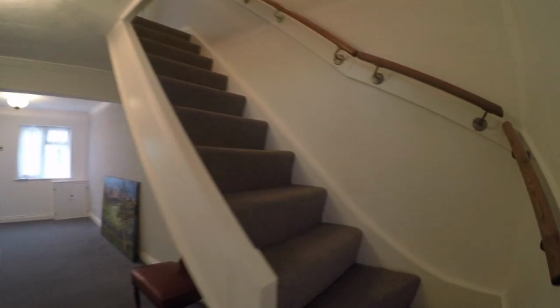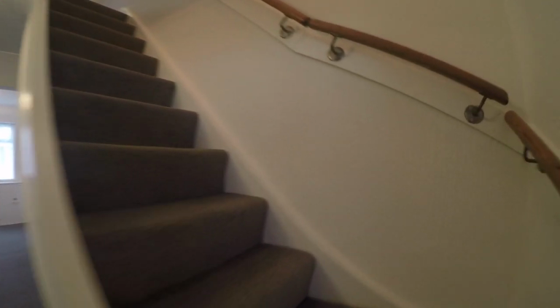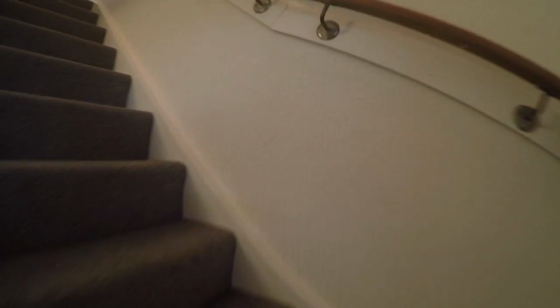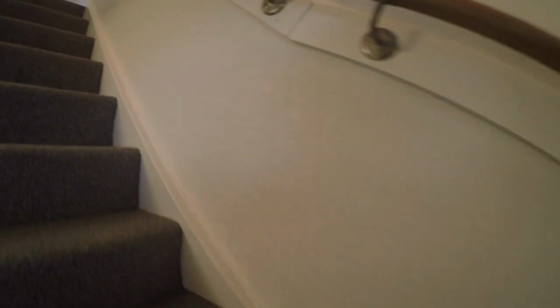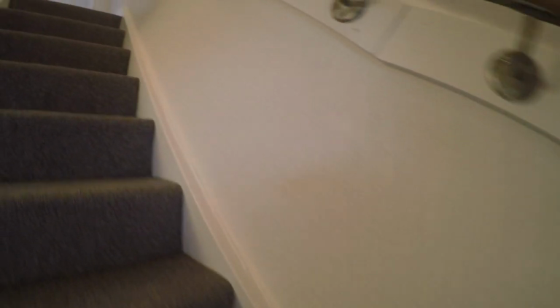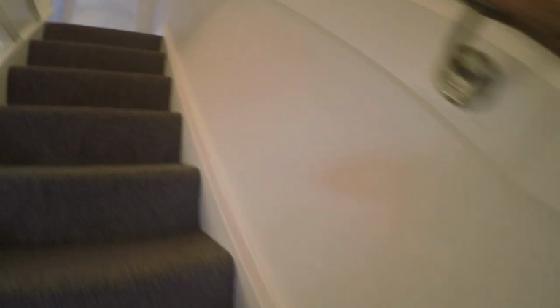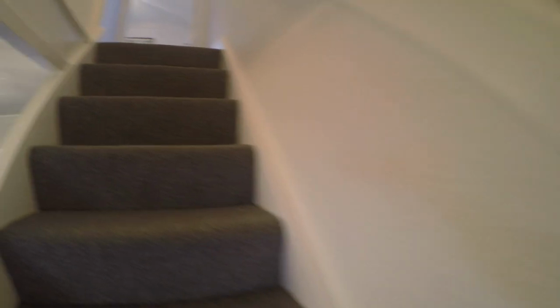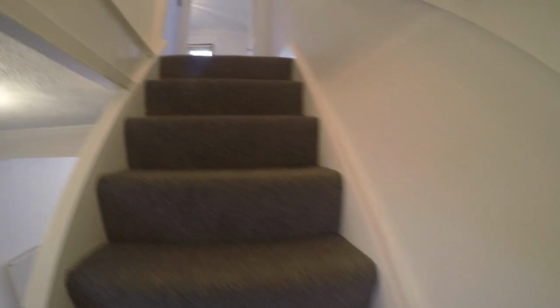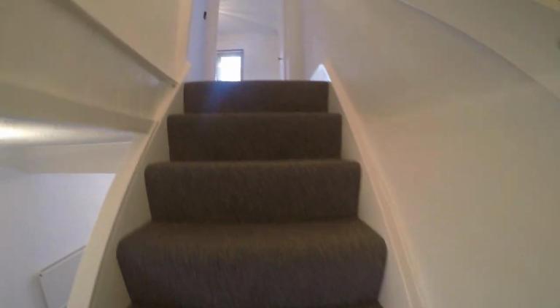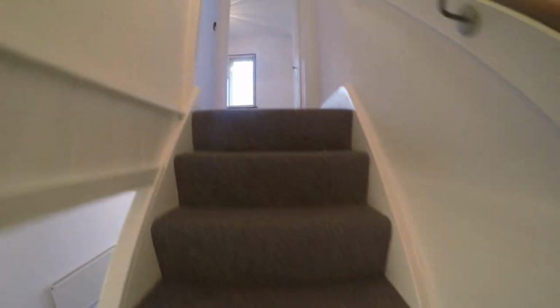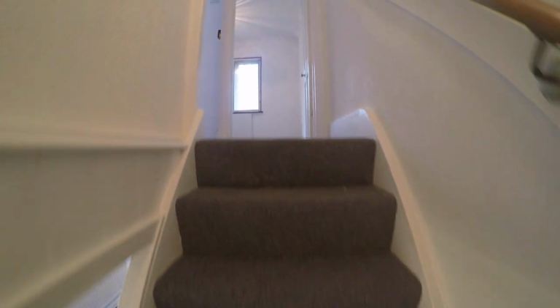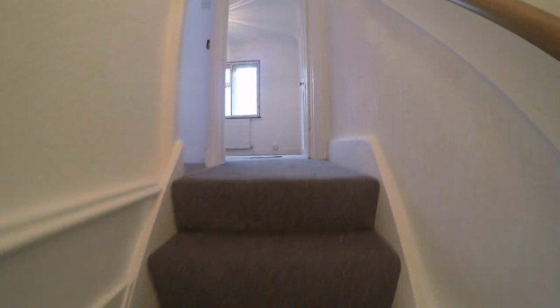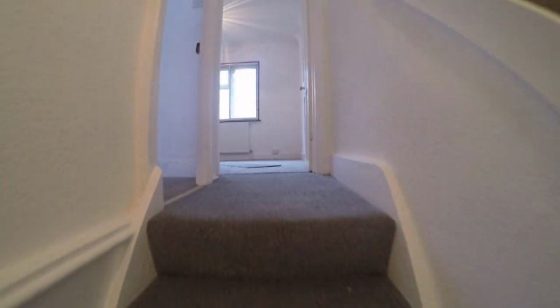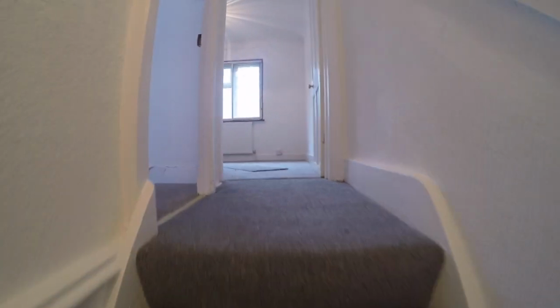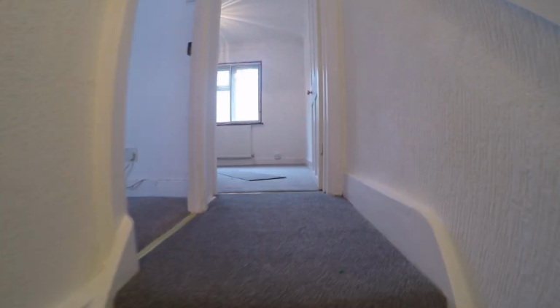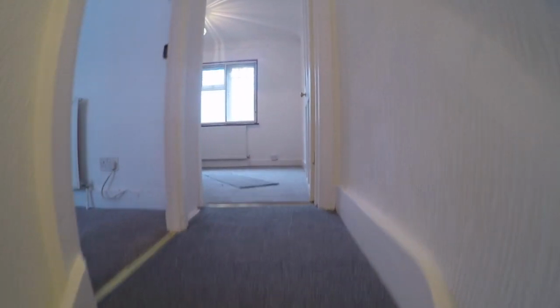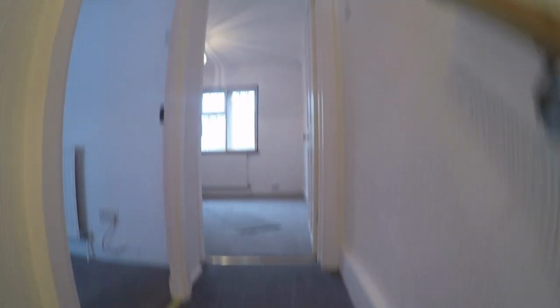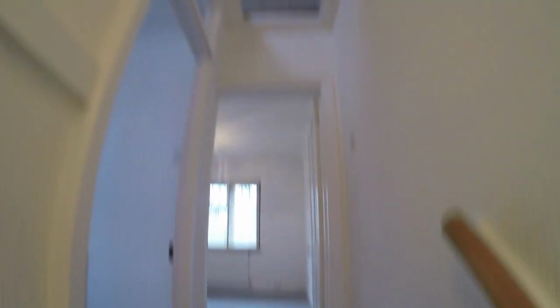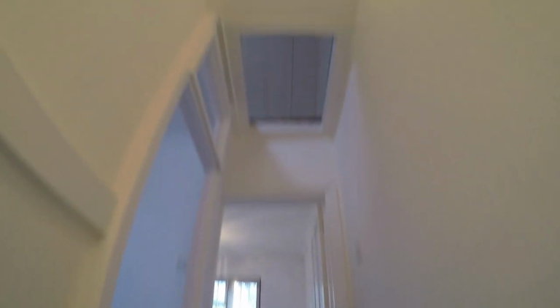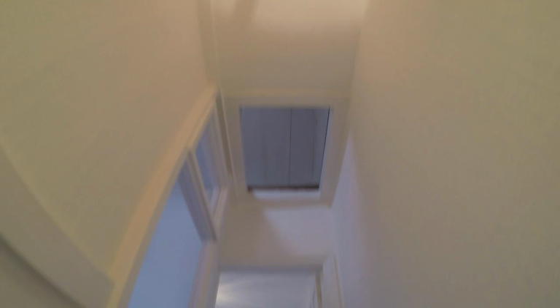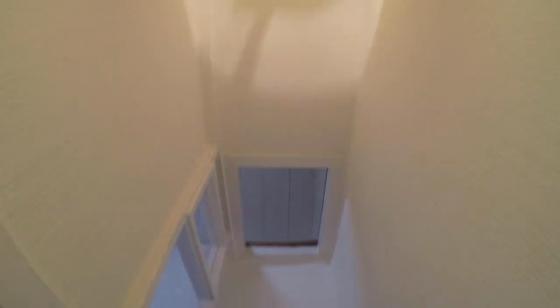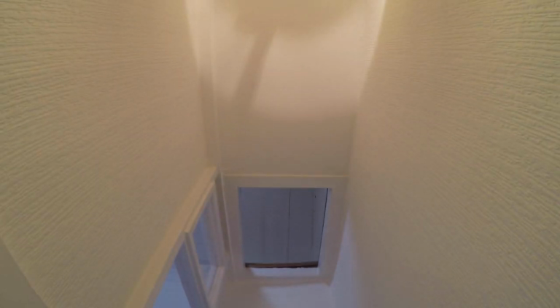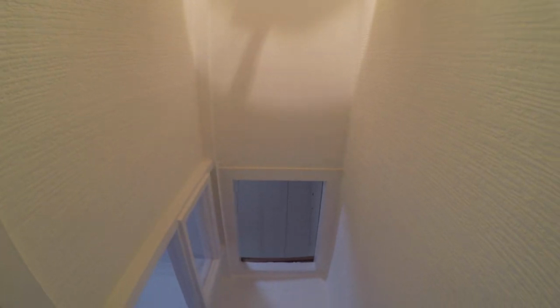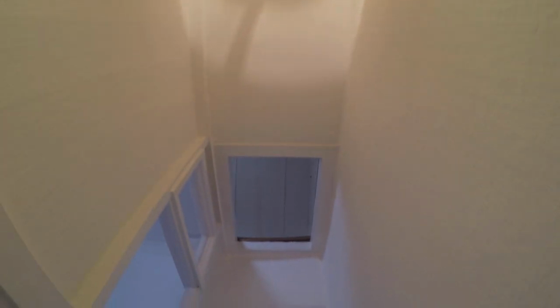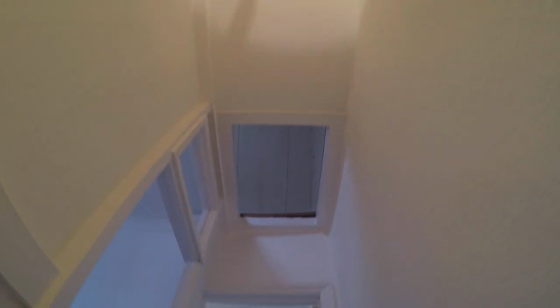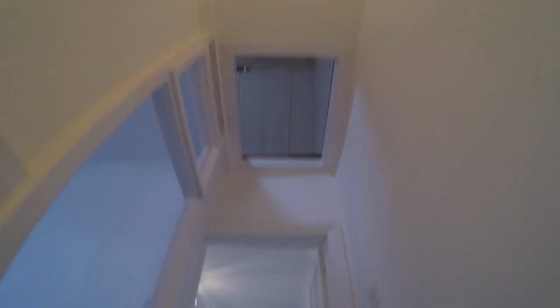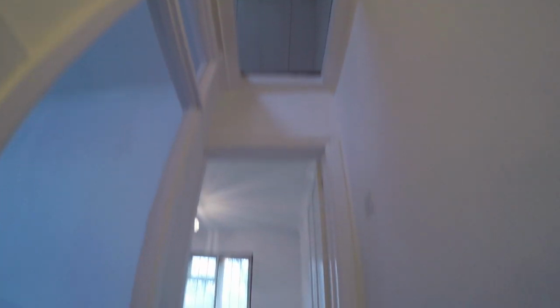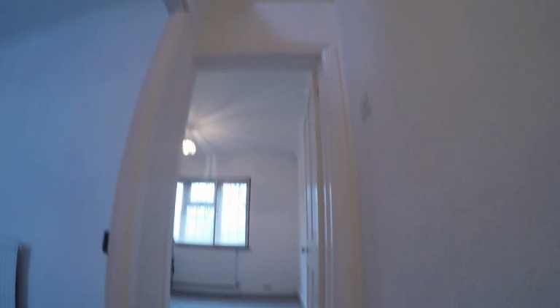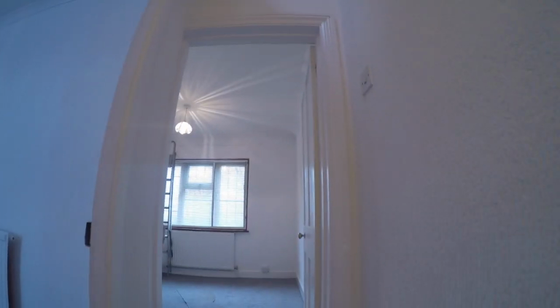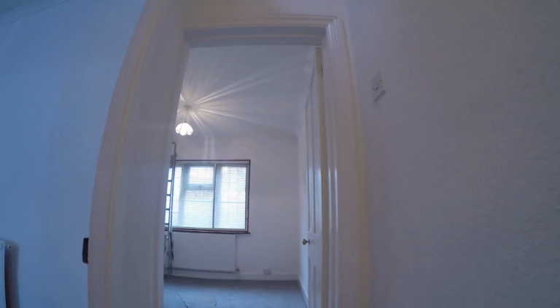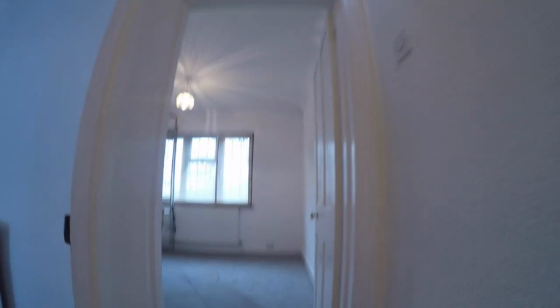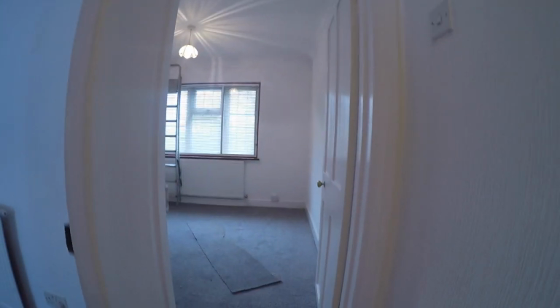As we go up the stairs to the first floor landing, you have doors leading to bedrooms 1 and 2. Looking up, there is a hatch to the loft which is completely boarded and ready to be adapted for another room, subject to planning.